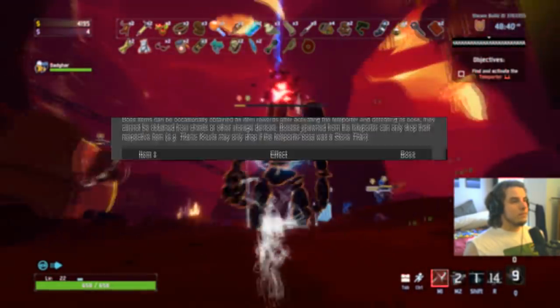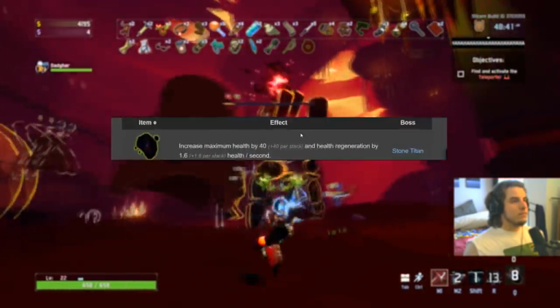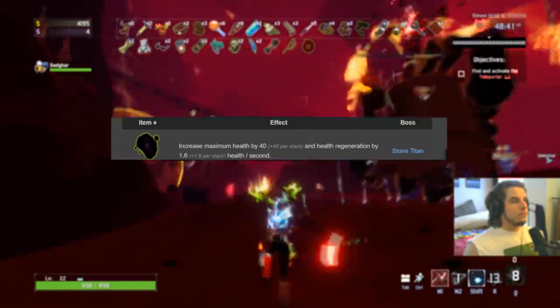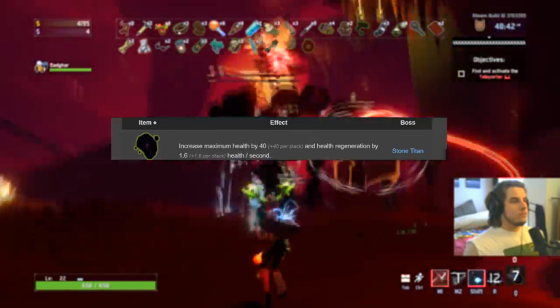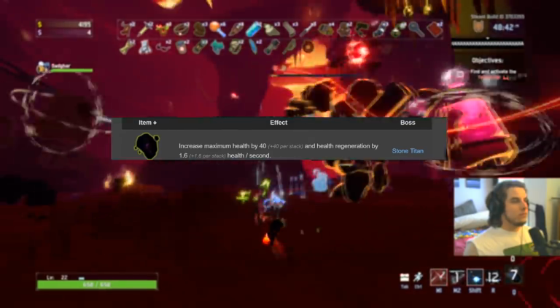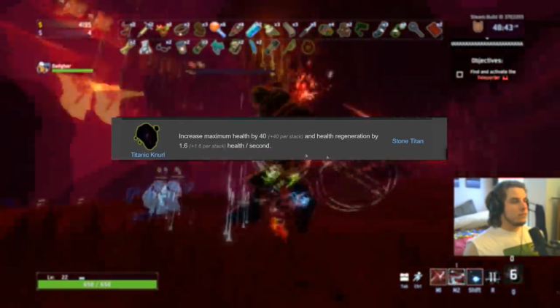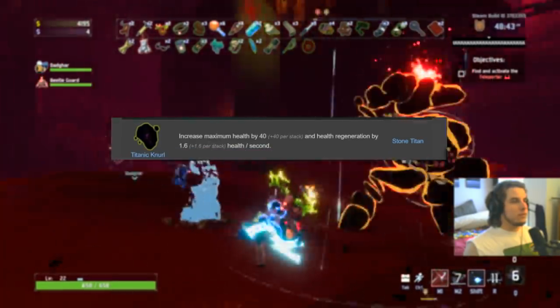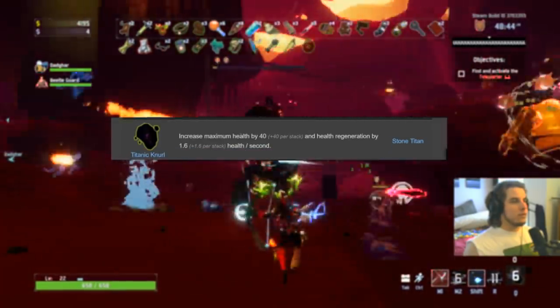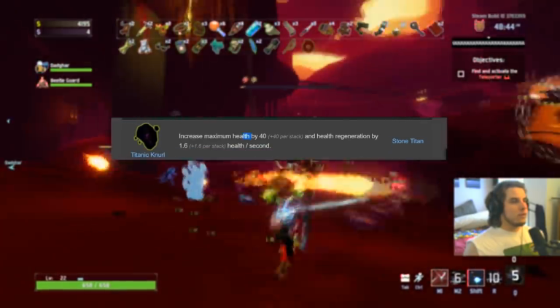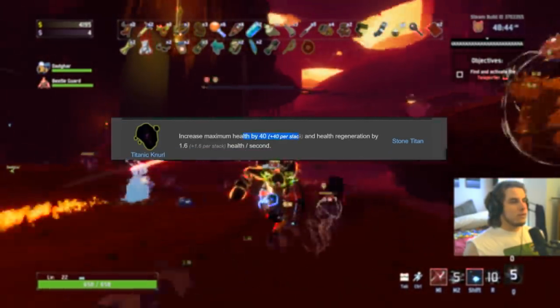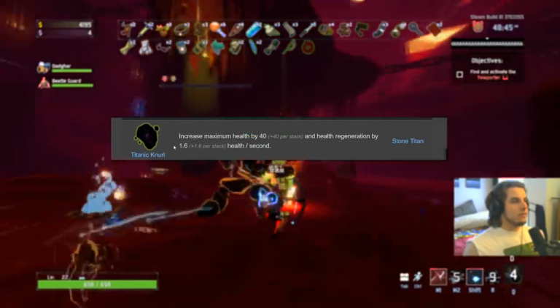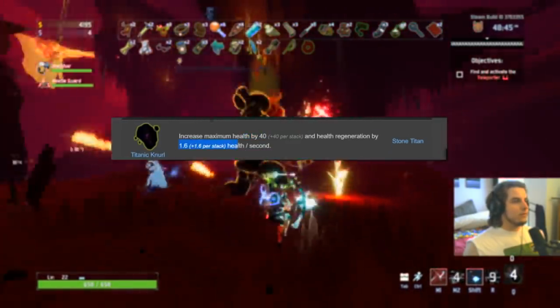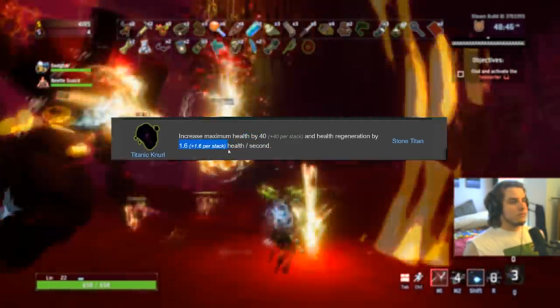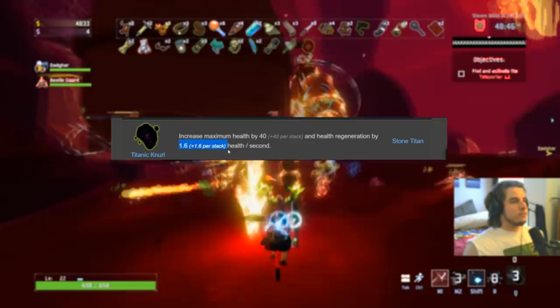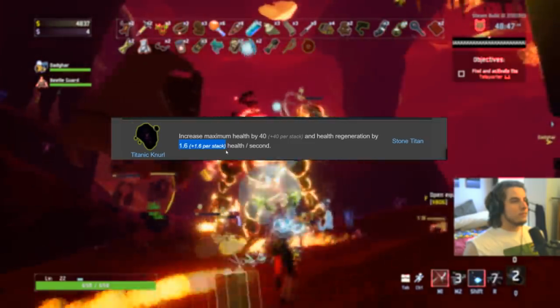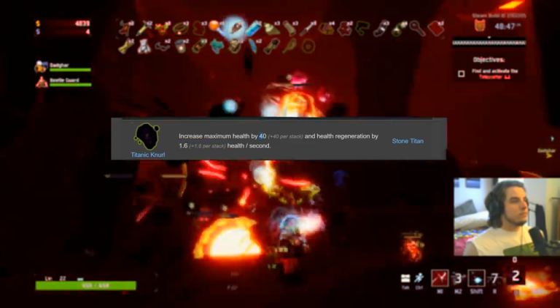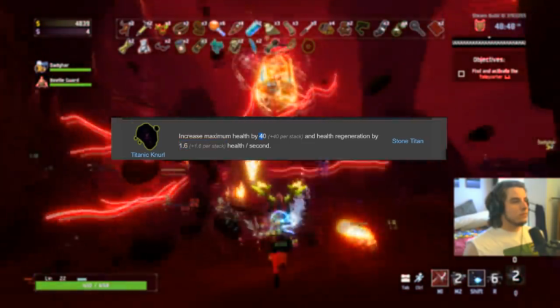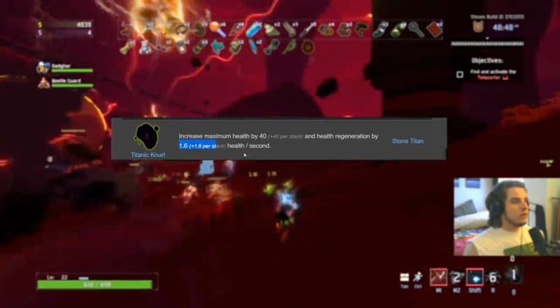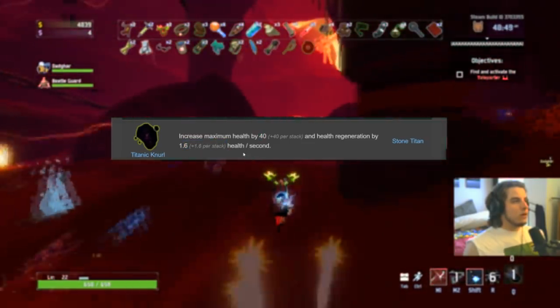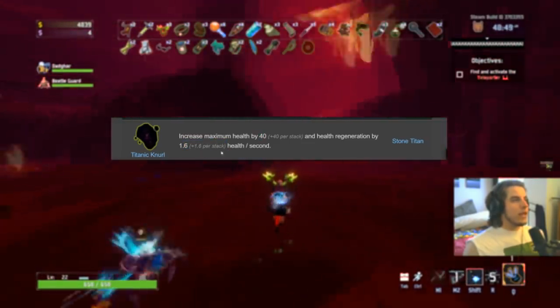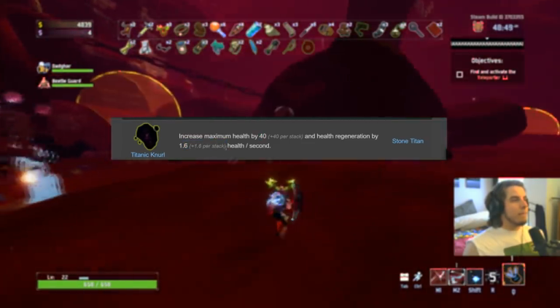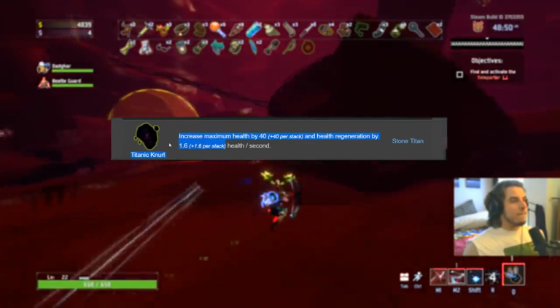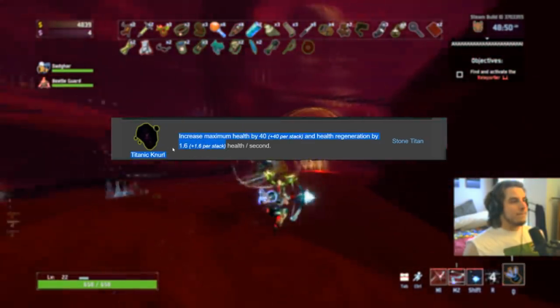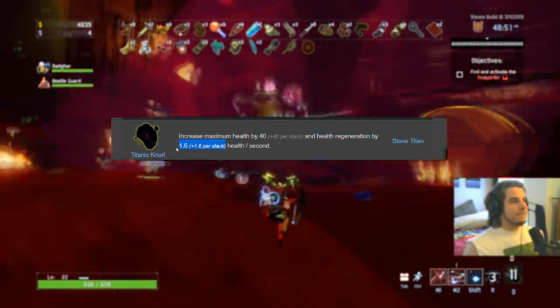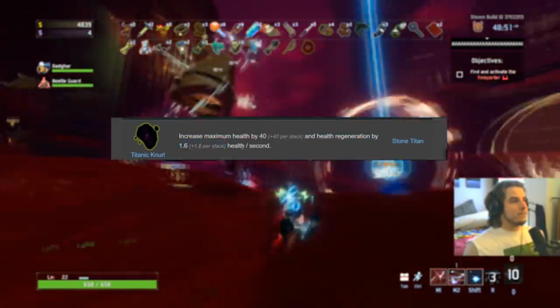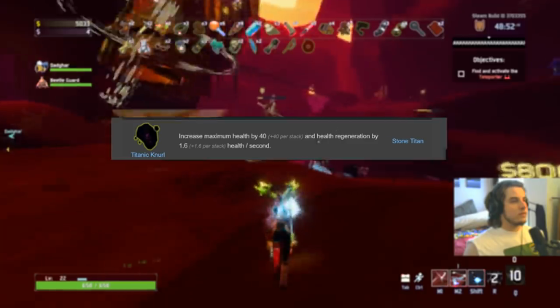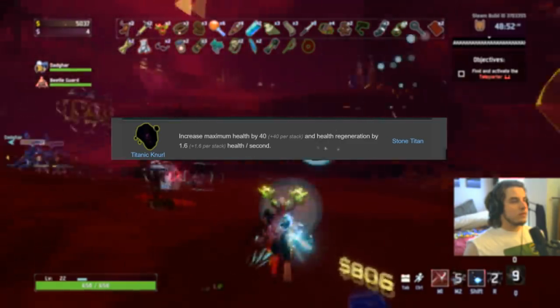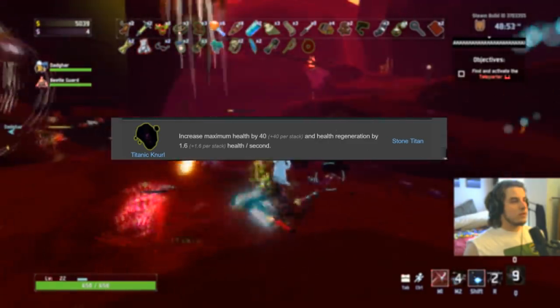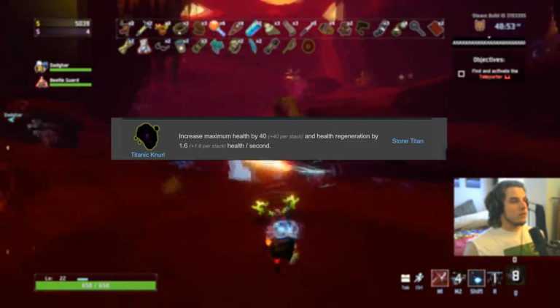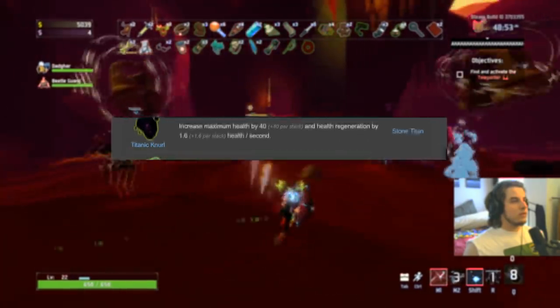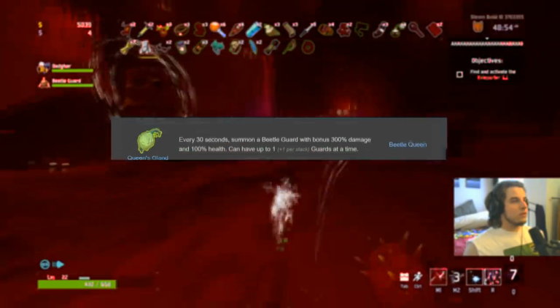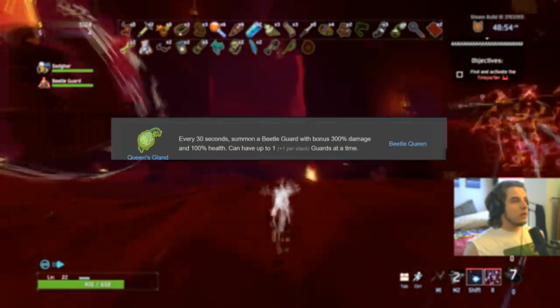Moving on to boss items — there are only two. Titanic Knurl gives you flat health and flat health regen. A-plus on everybody — it's more health, more regen. This regen also scales with the Rejuvenation Rack. Pretty good item. A-plus on absolutely everybody.